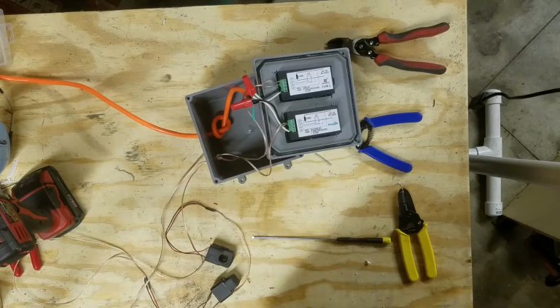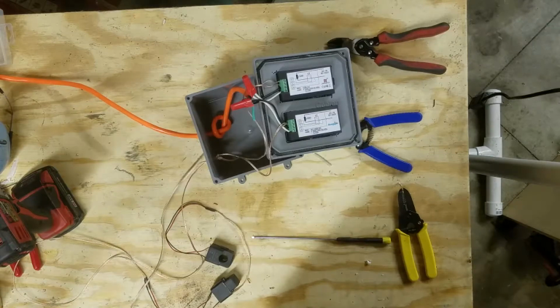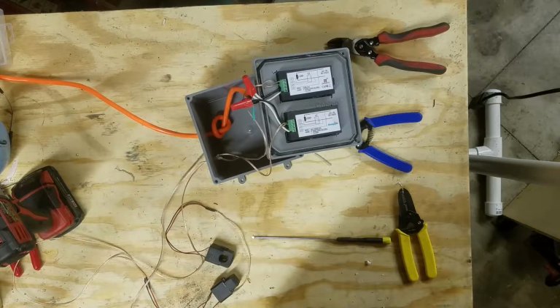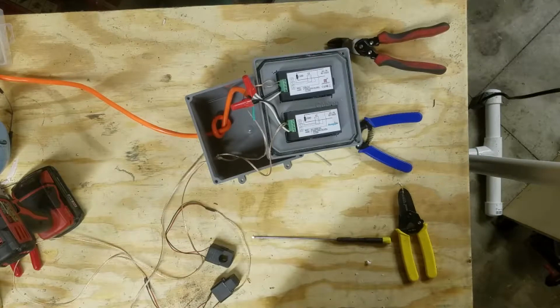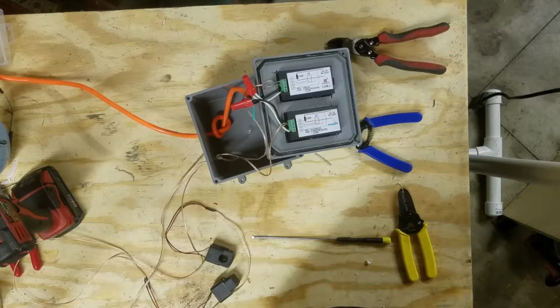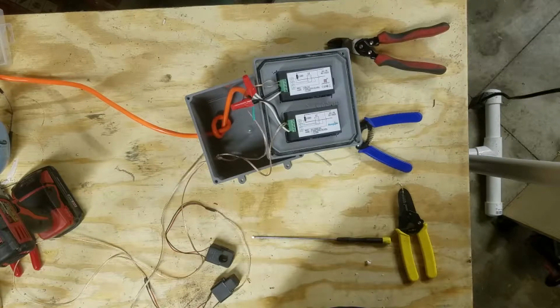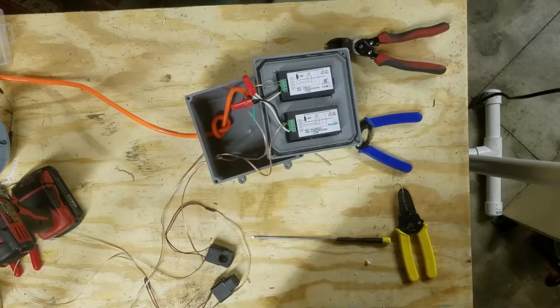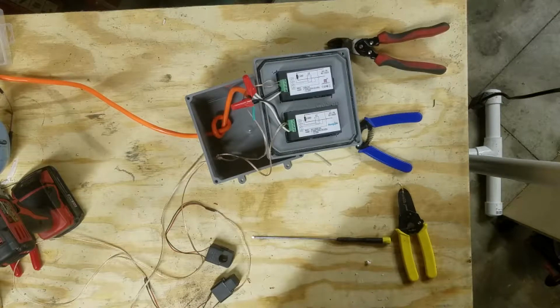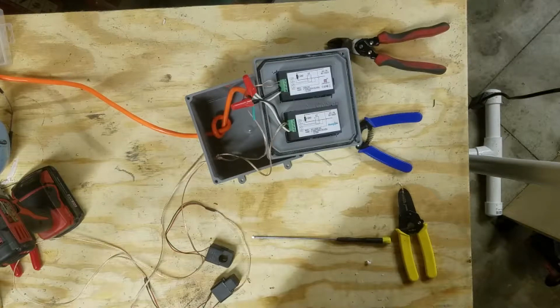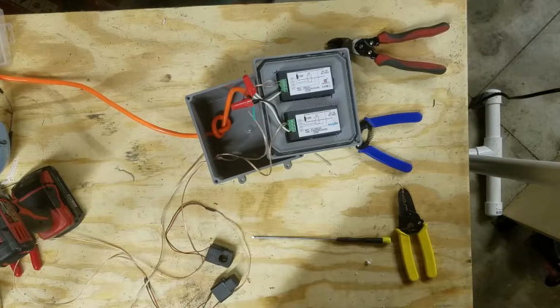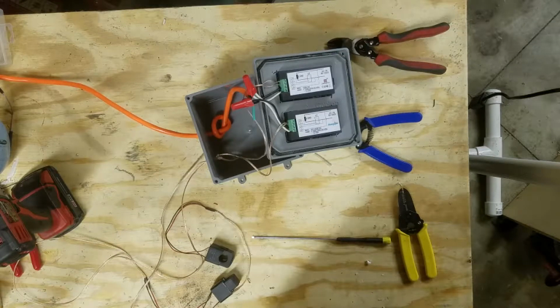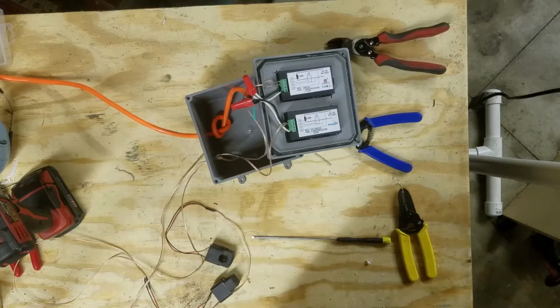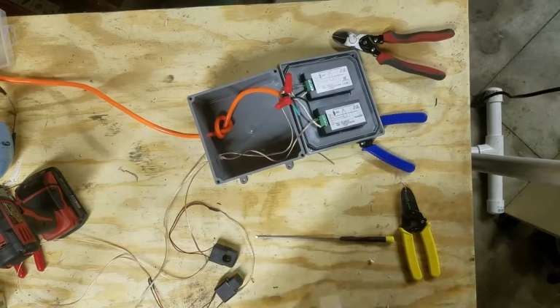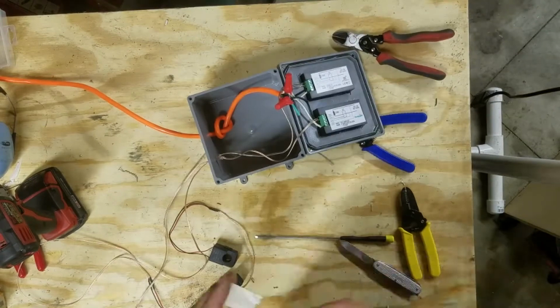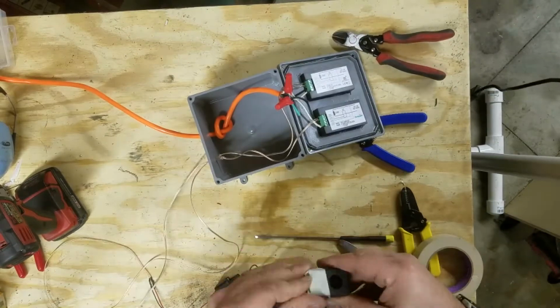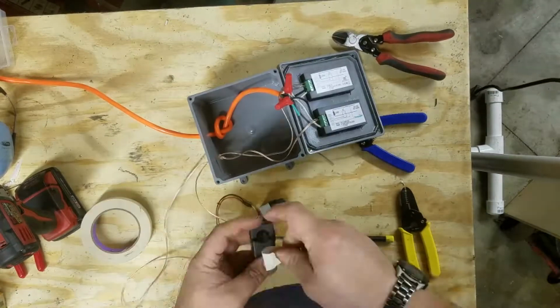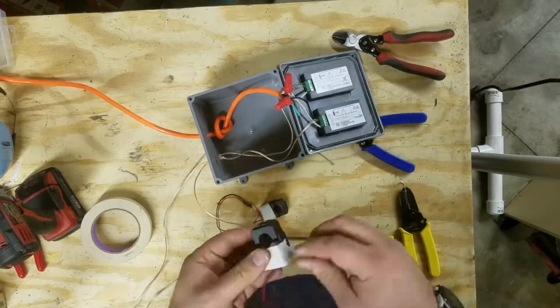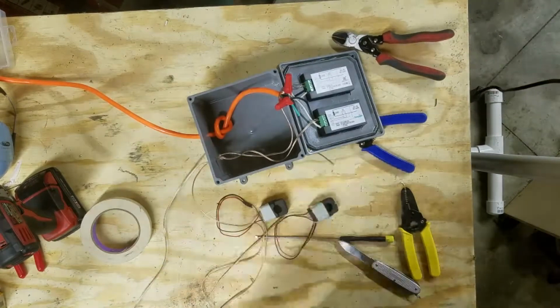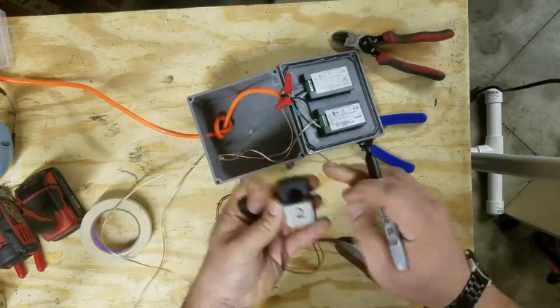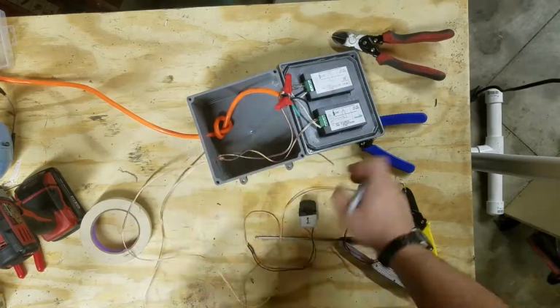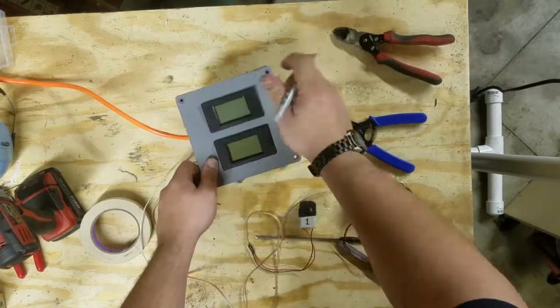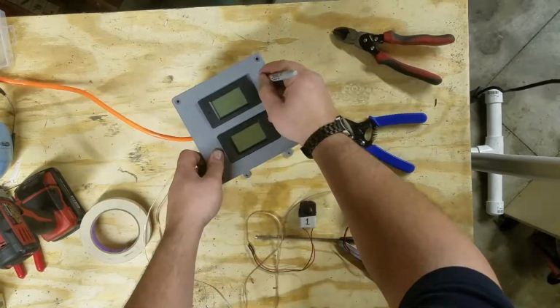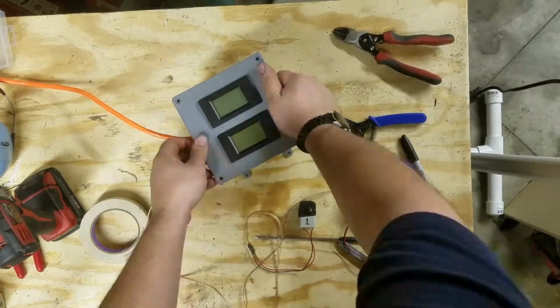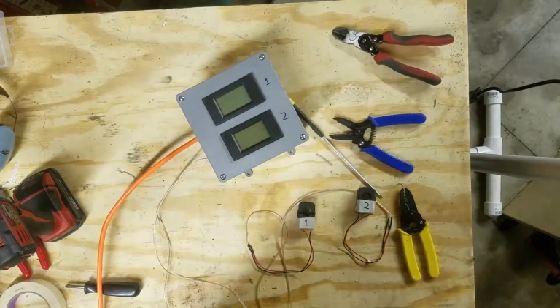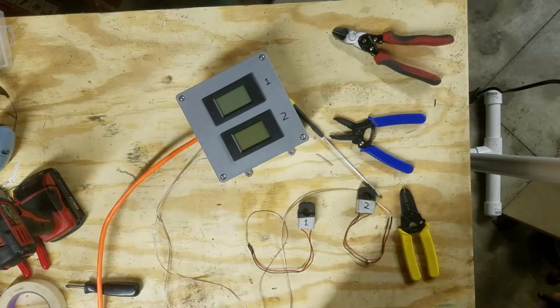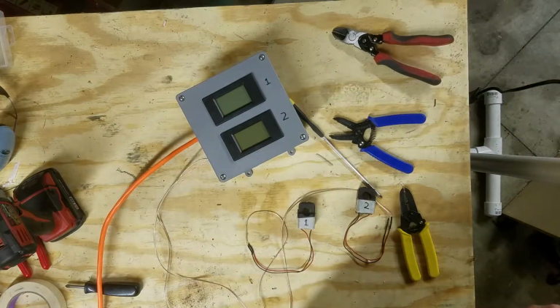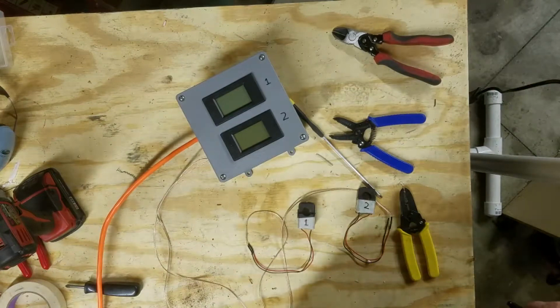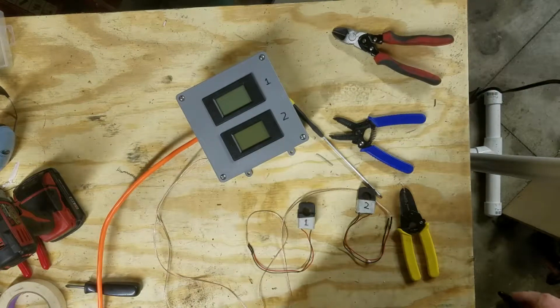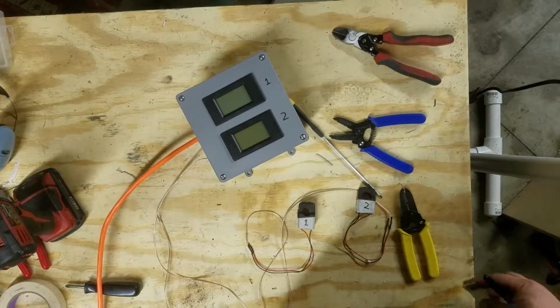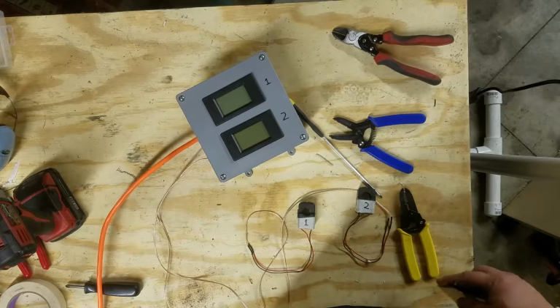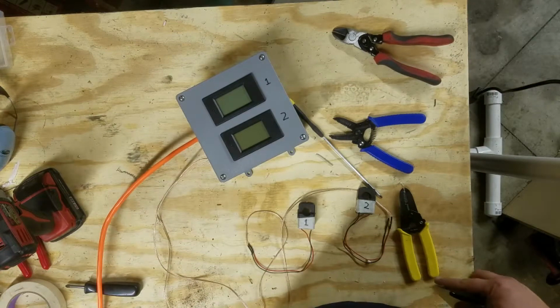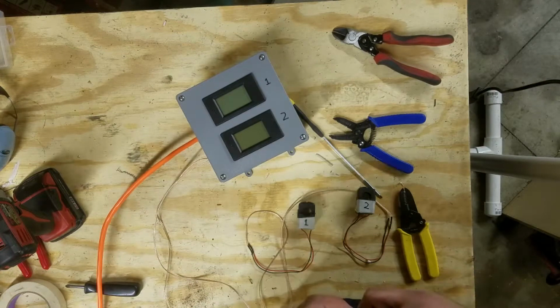The next thing you'll want to do is label the meters and then label the transformers accordingly. Once you've installed your meters upside down, correct the labels on the meters.